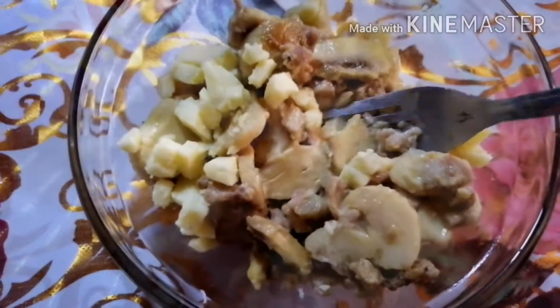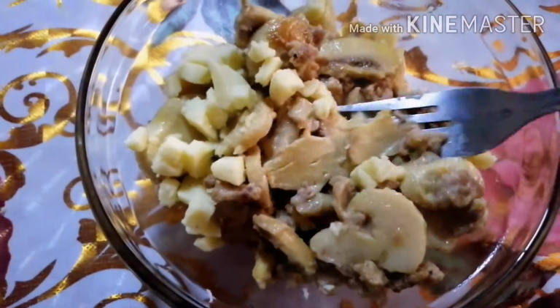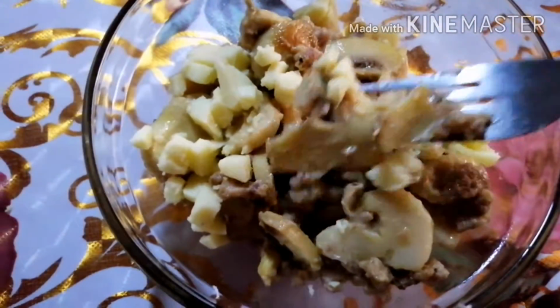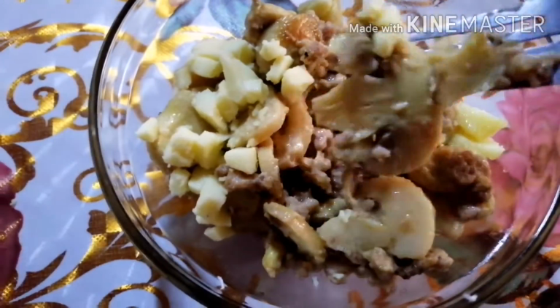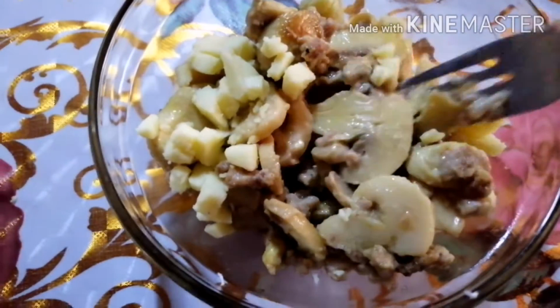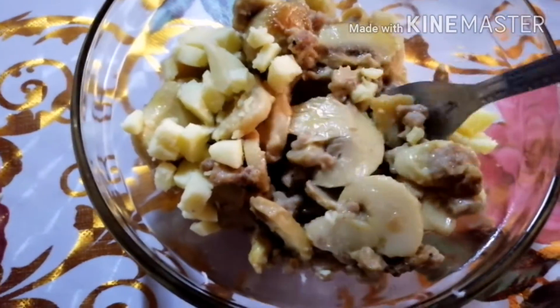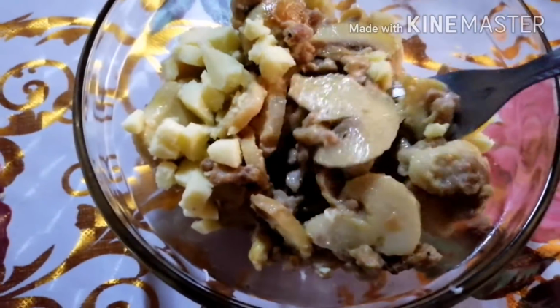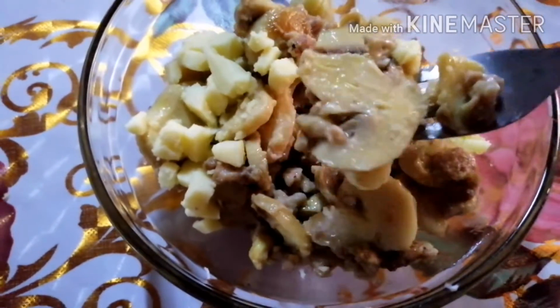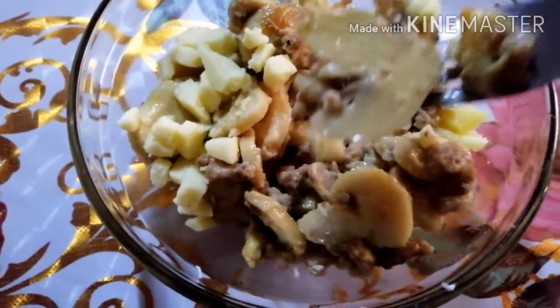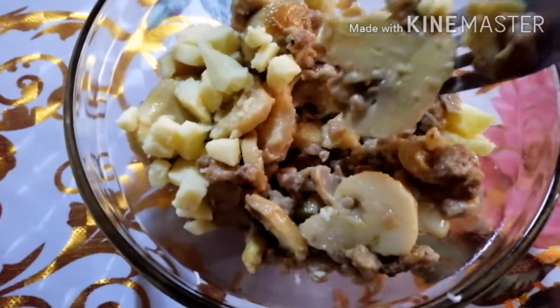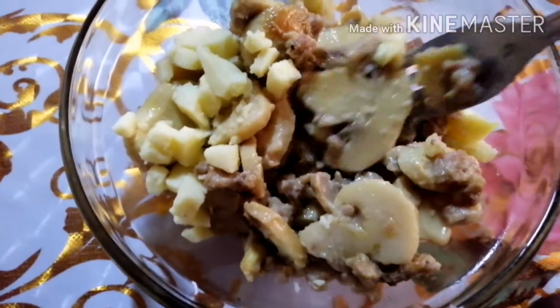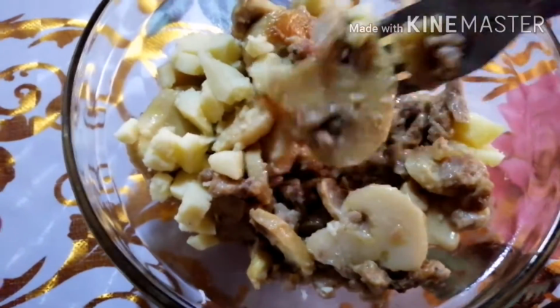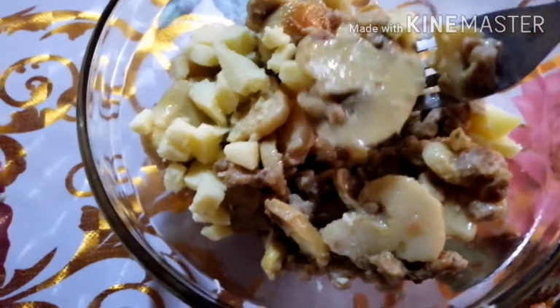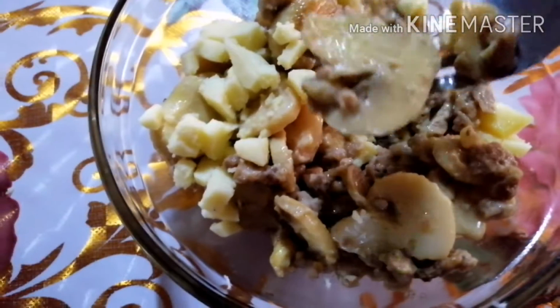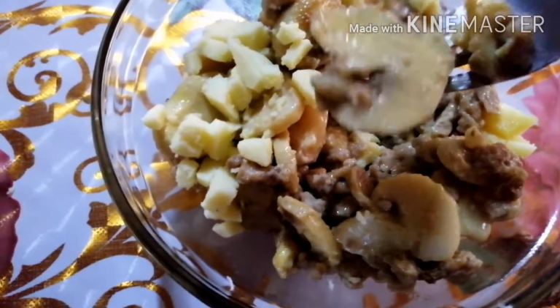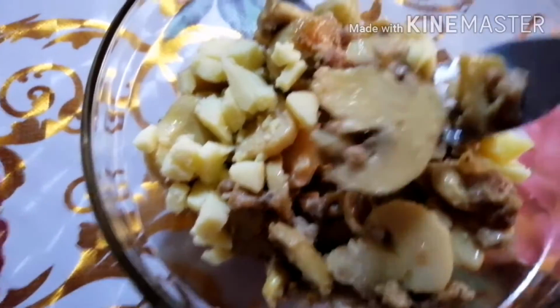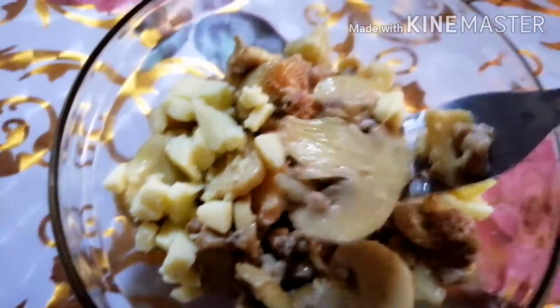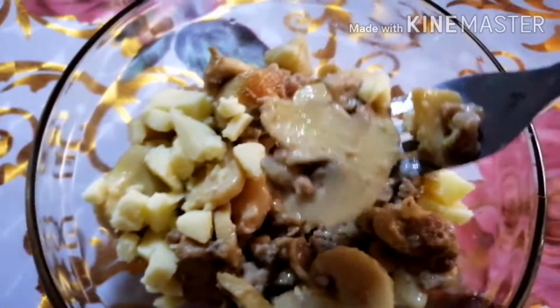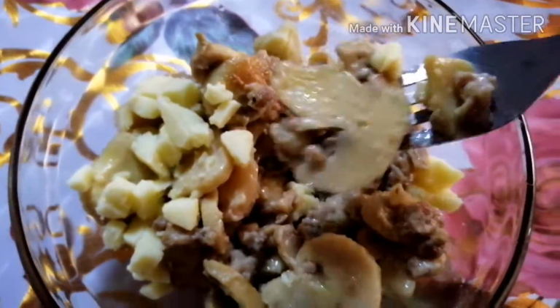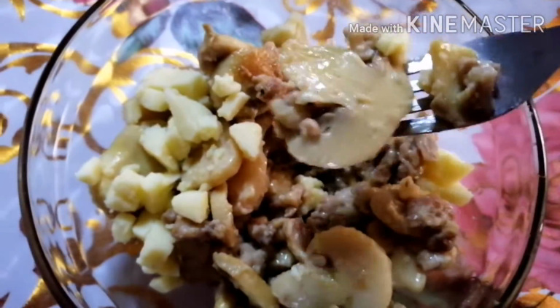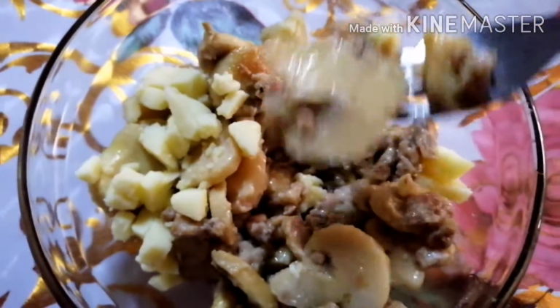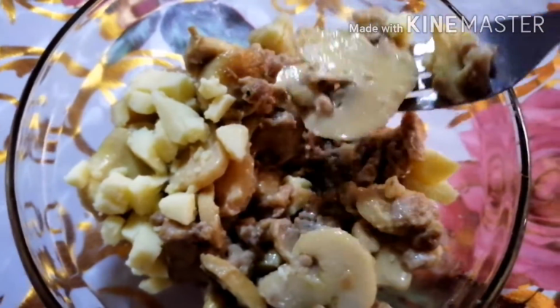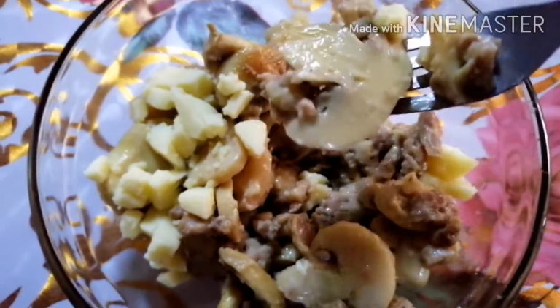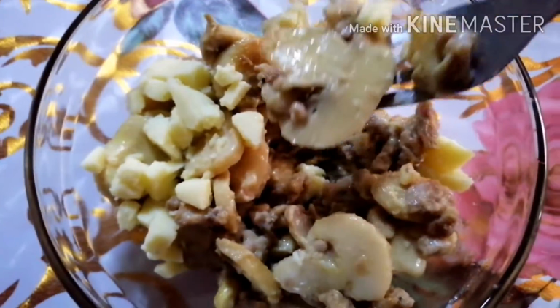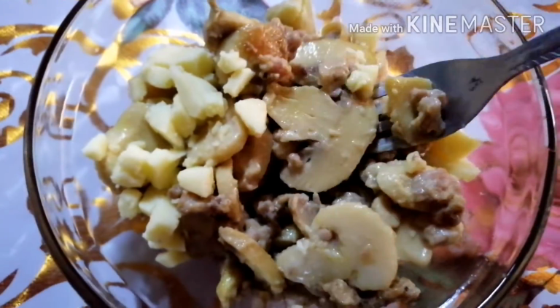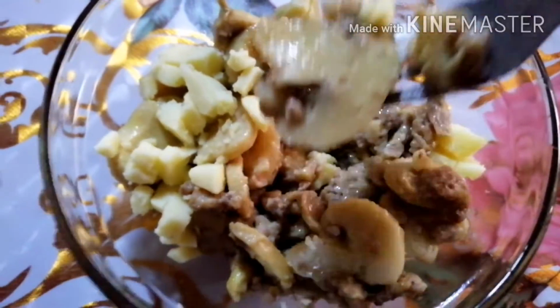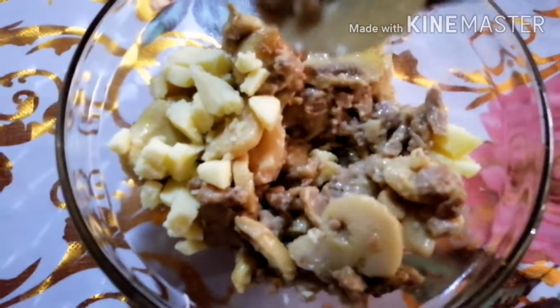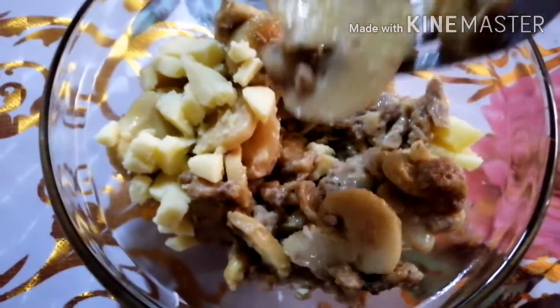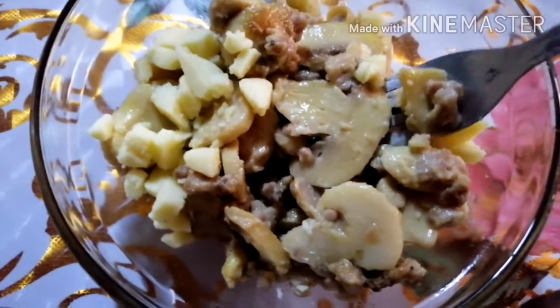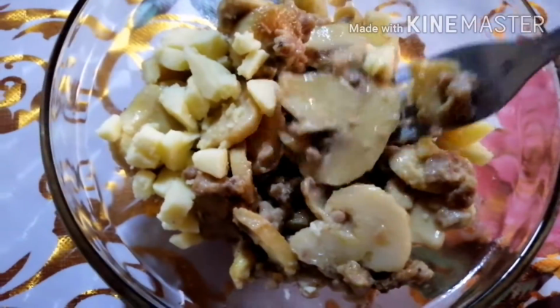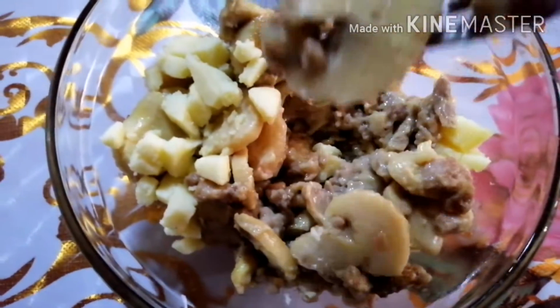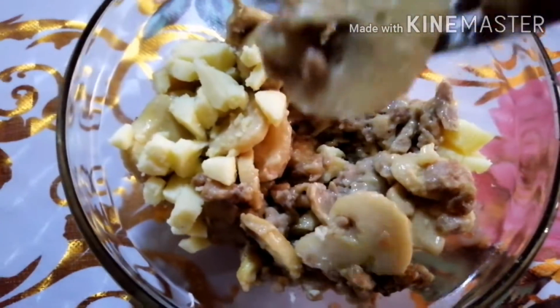Ay, kalami! So creamy! Ay, walay pasta. Carbonara na nila ako.